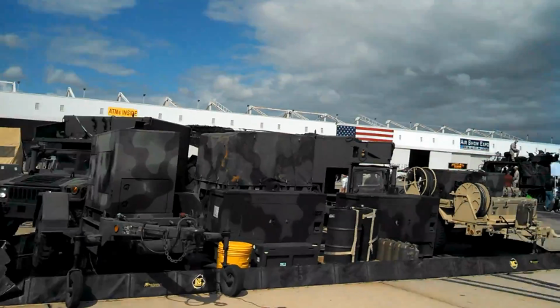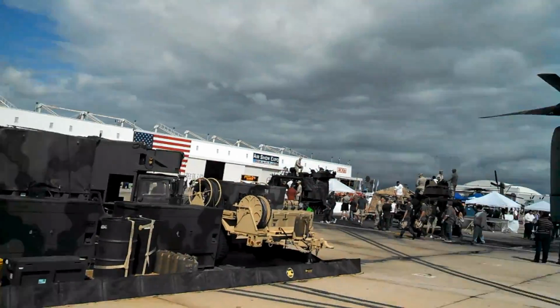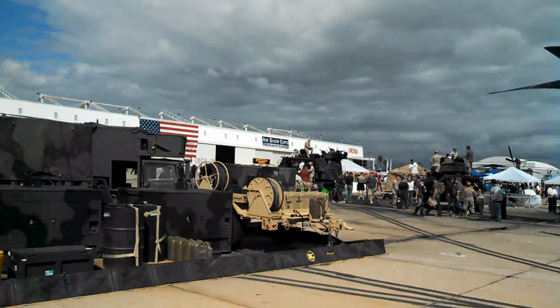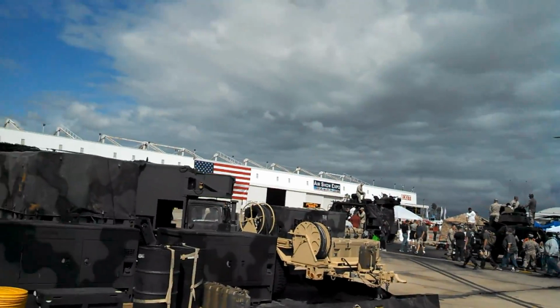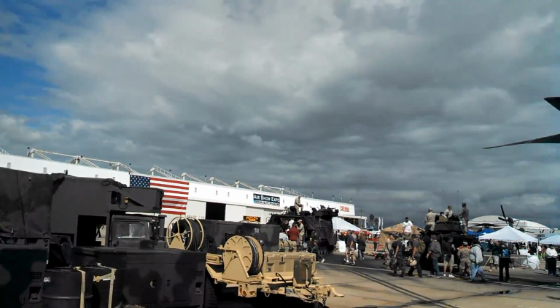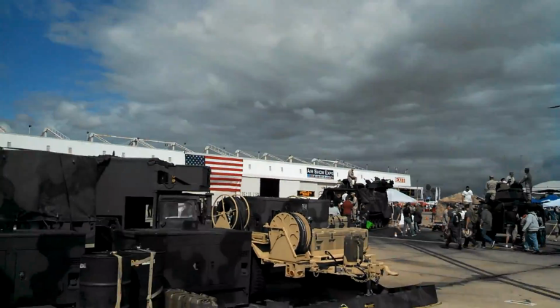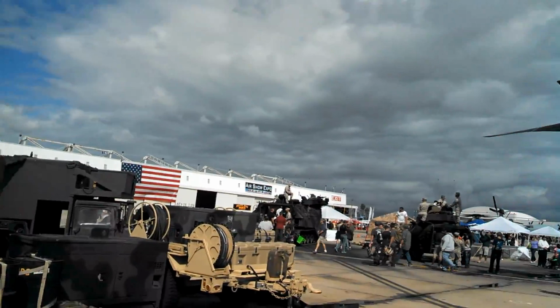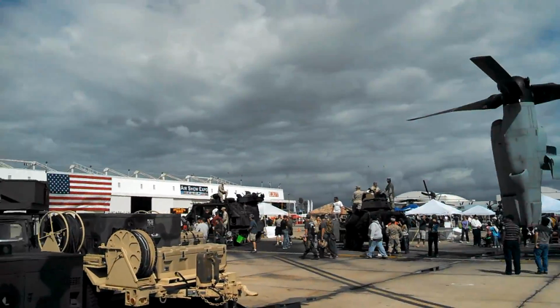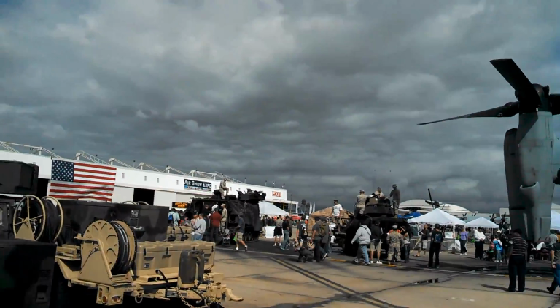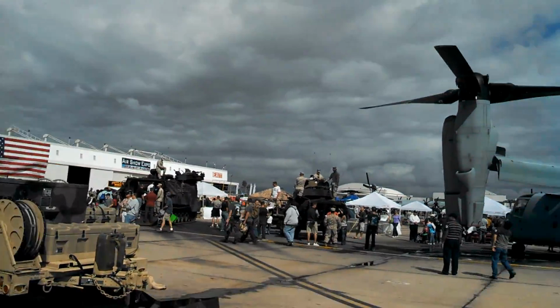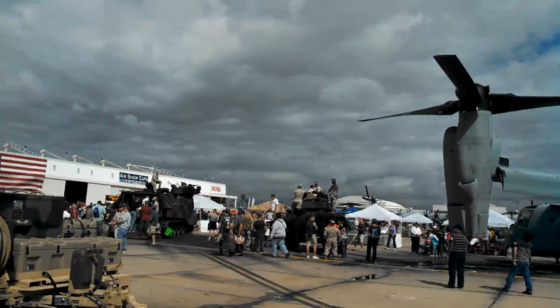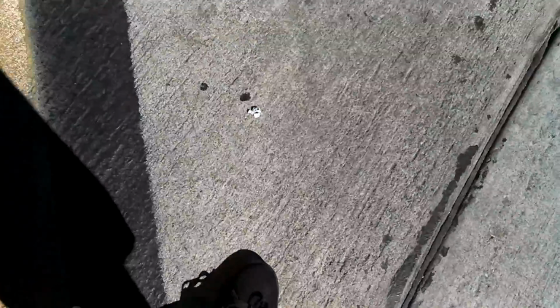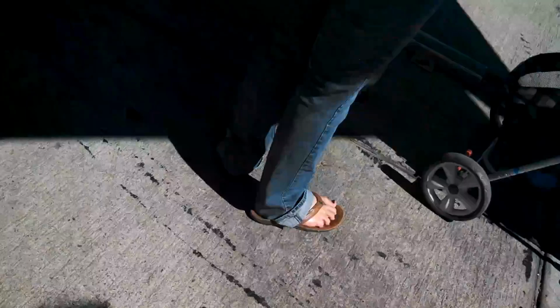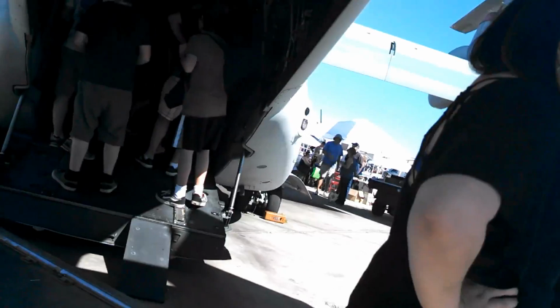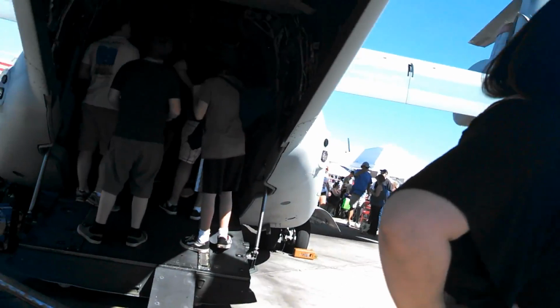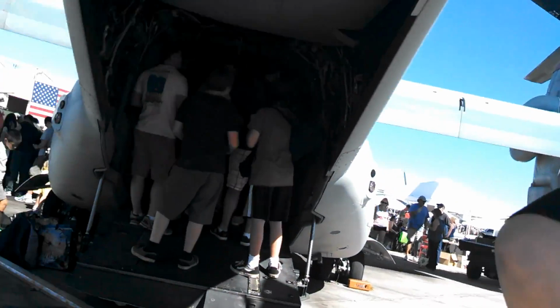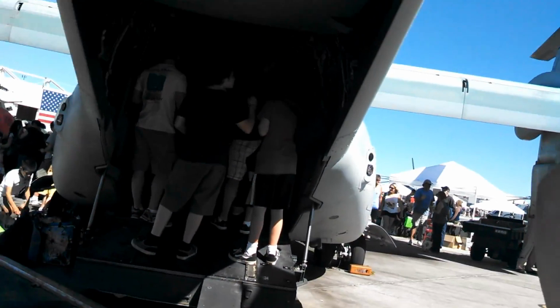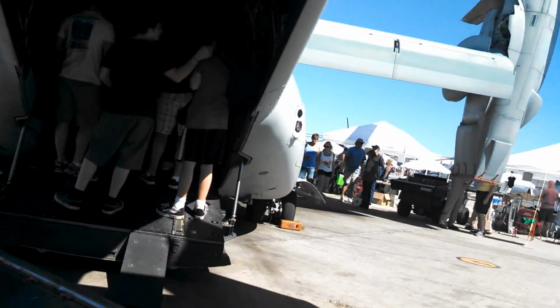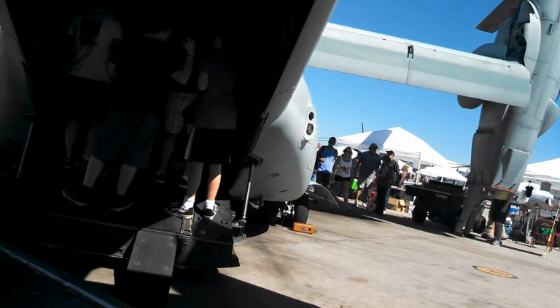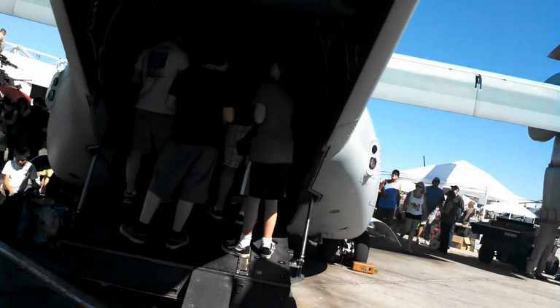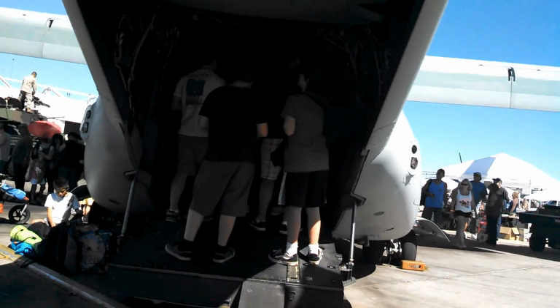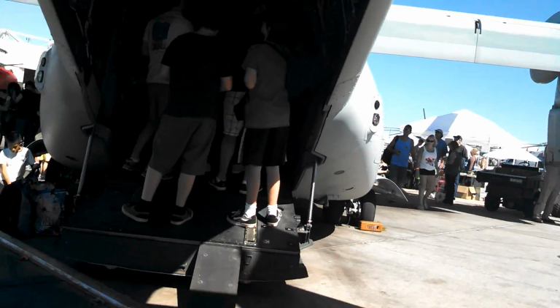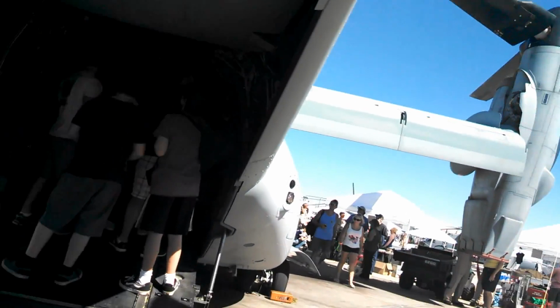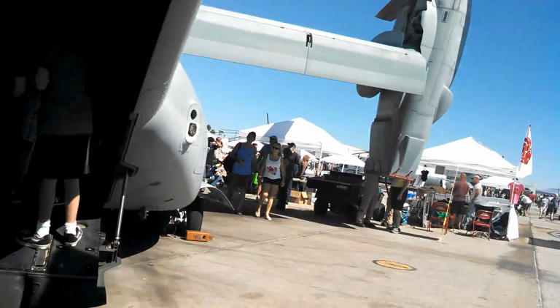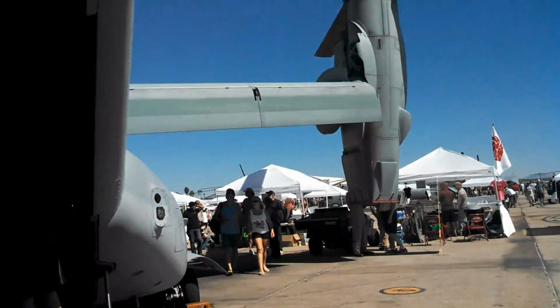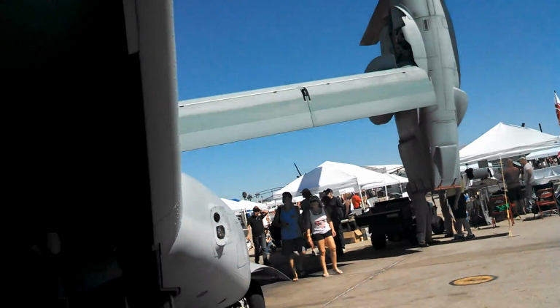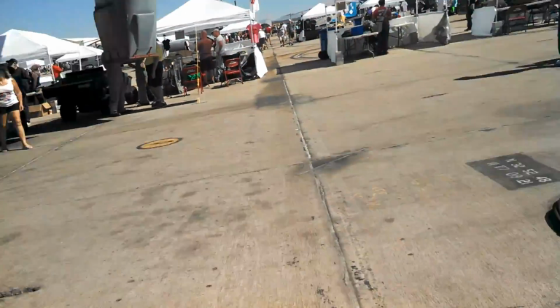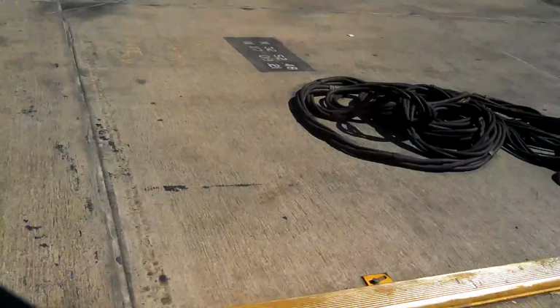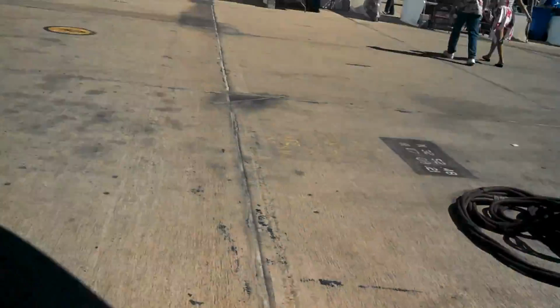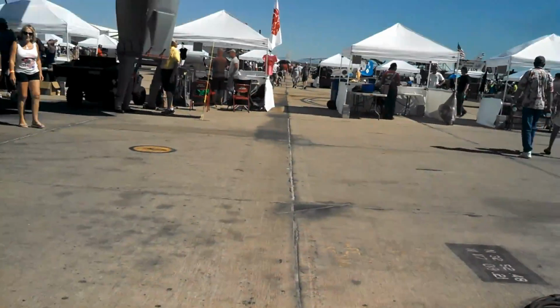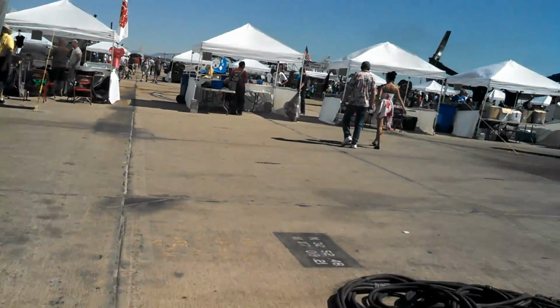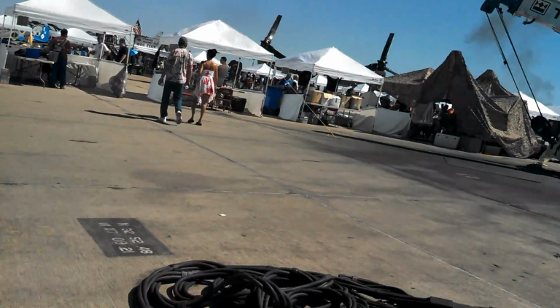Do you fly this aircraft? No way! It's kind of crowded in there. Excuse me, sir, do you fly this aircraft?